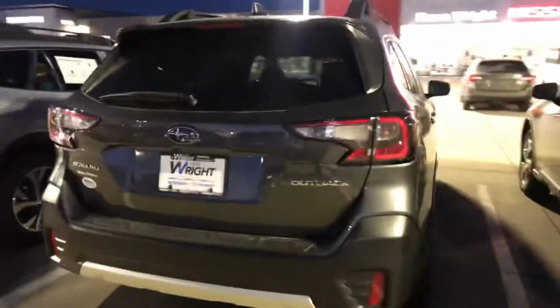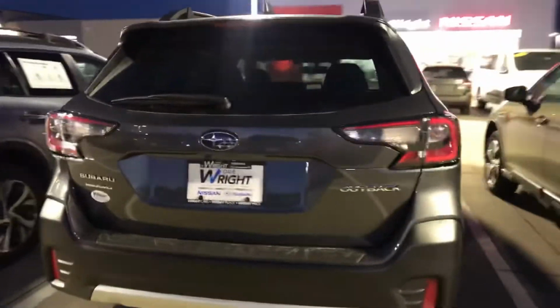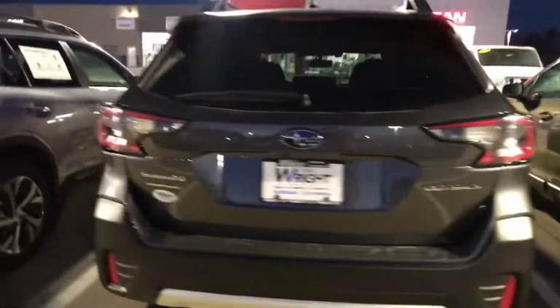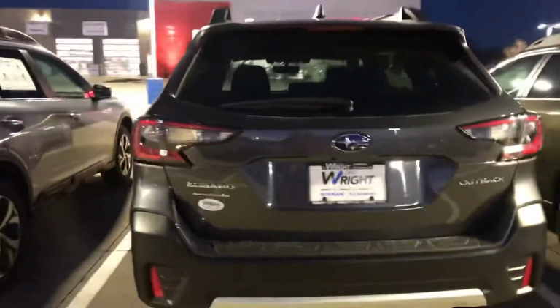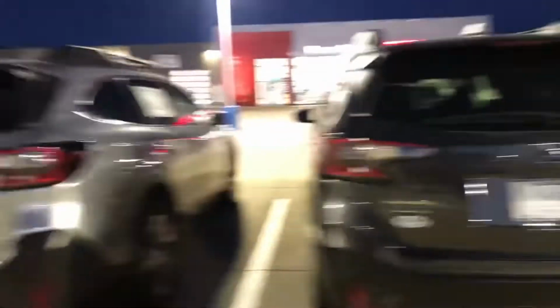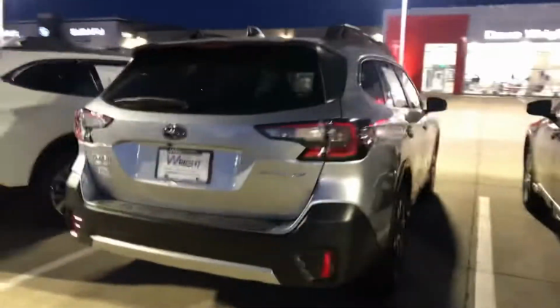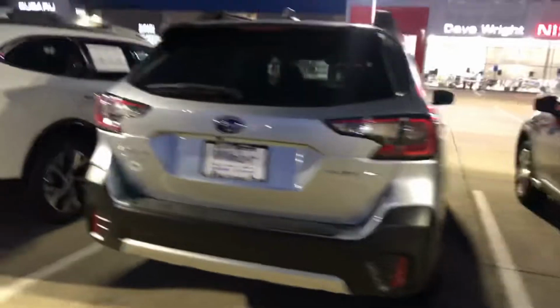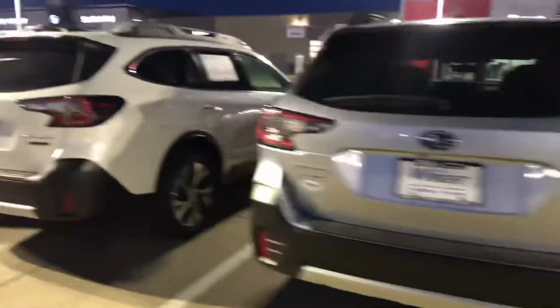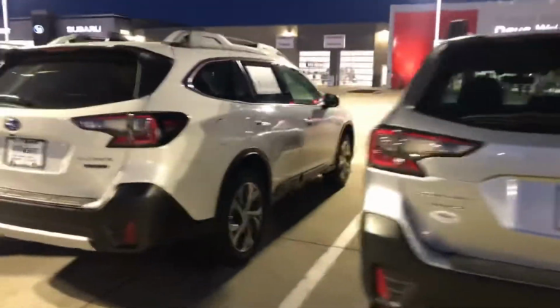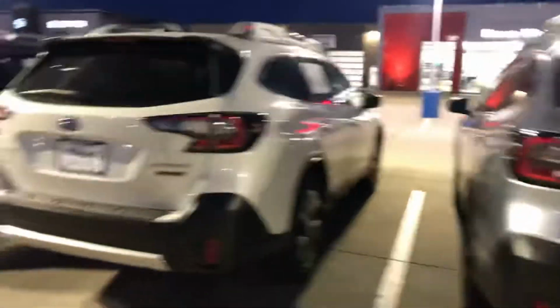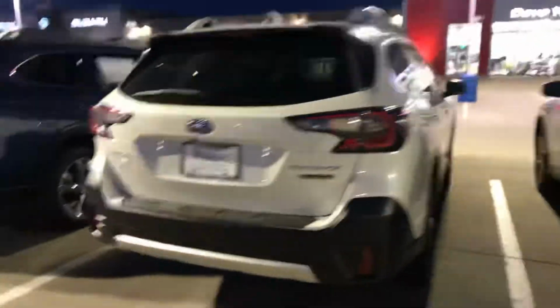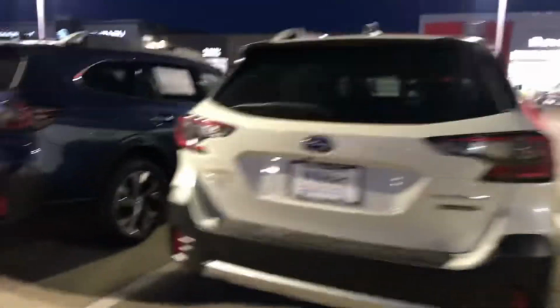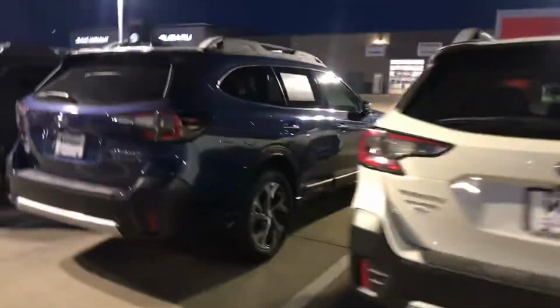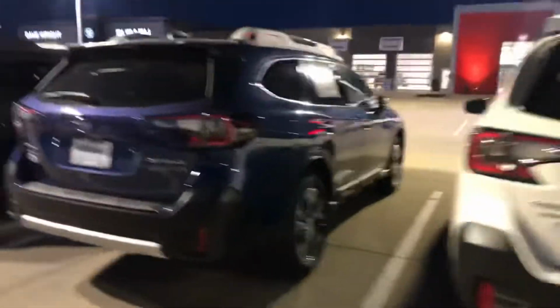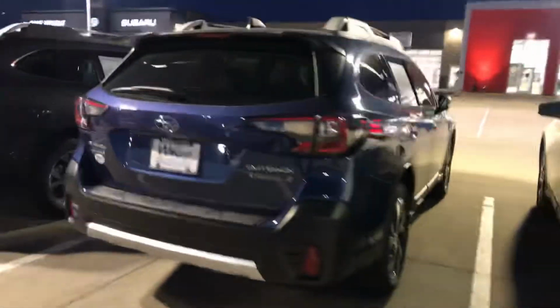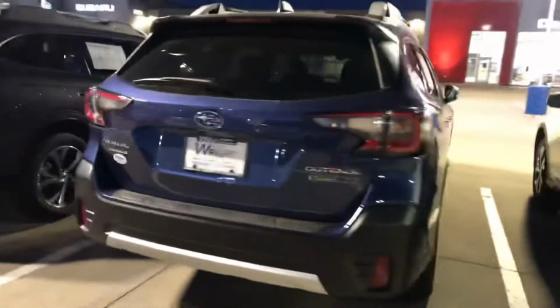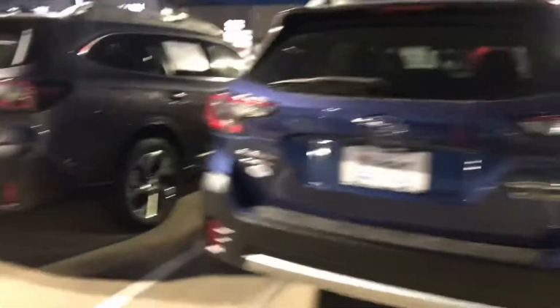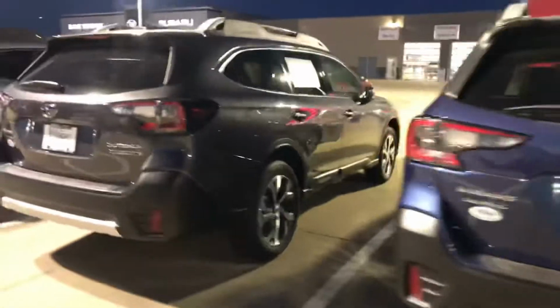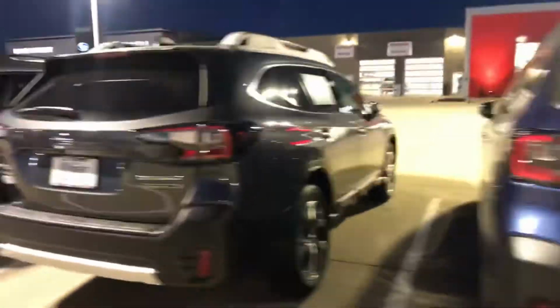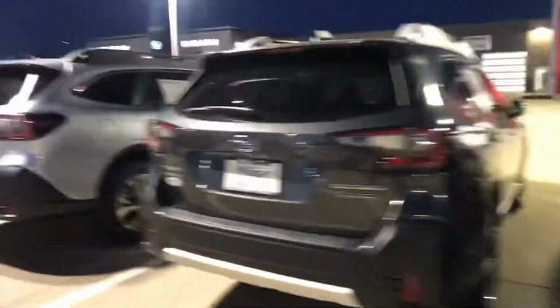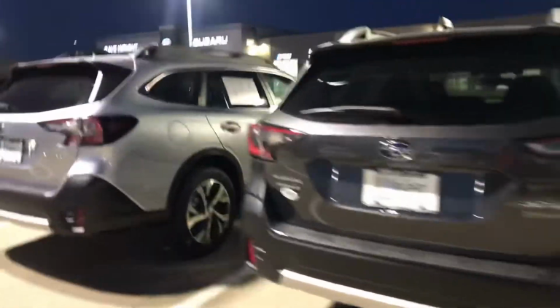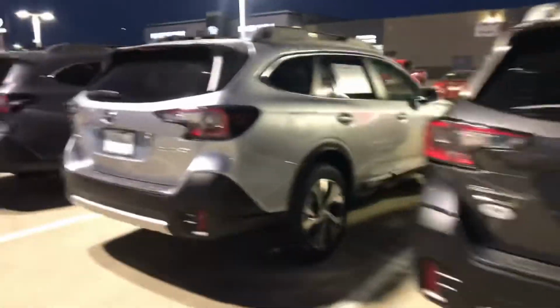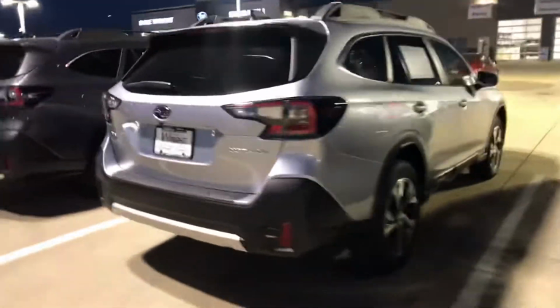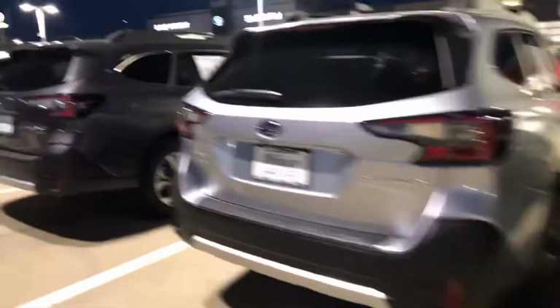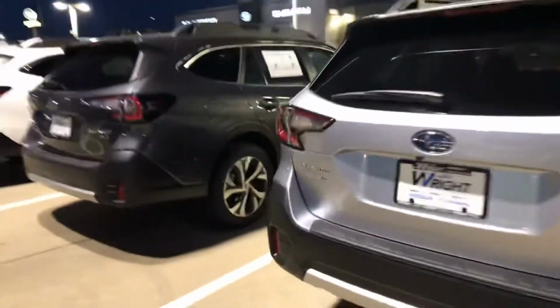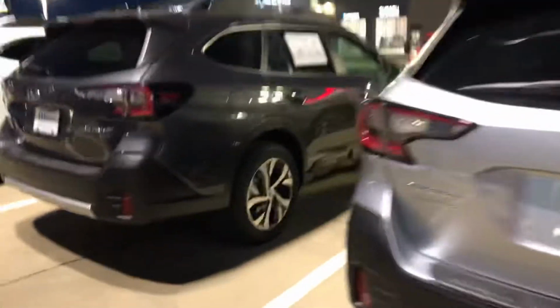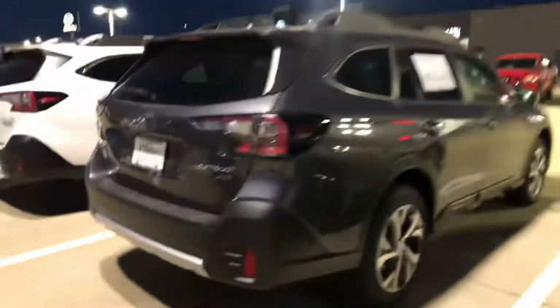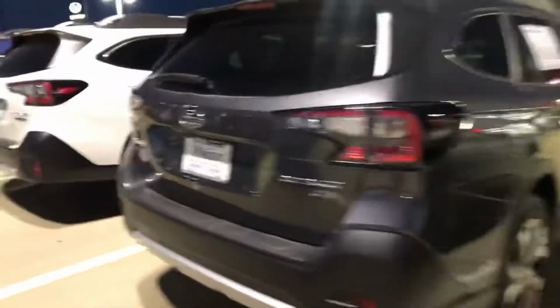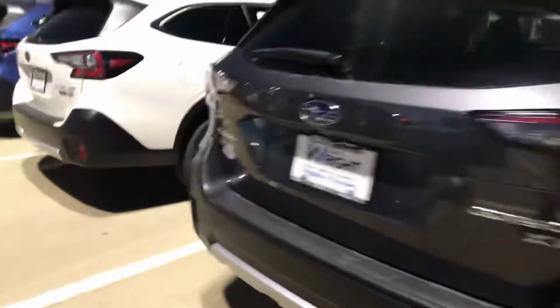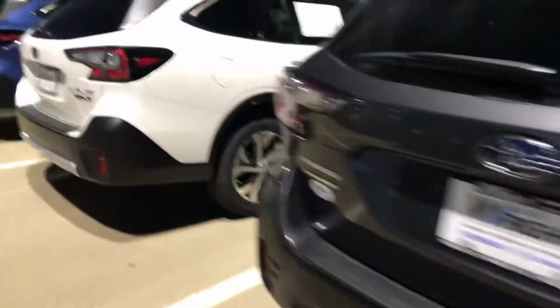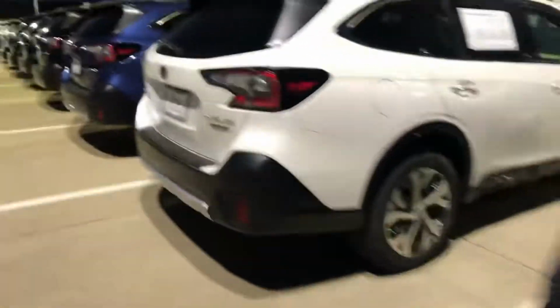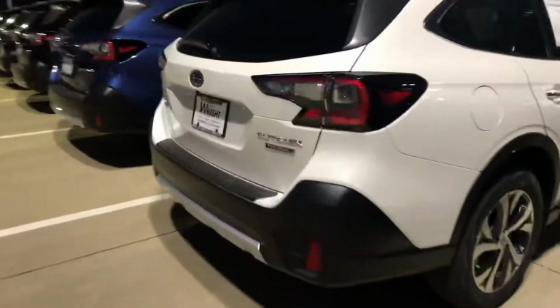Magnetite gray was another one you mentioned. We got the silver, the crystal white, the abyss blue pearl, another gray silver. And then looks like we got a couple black ones coming up here.